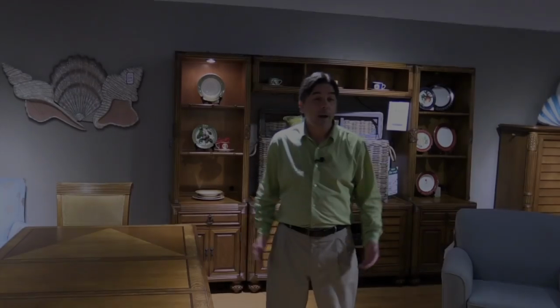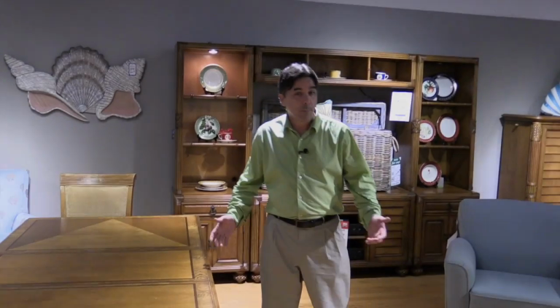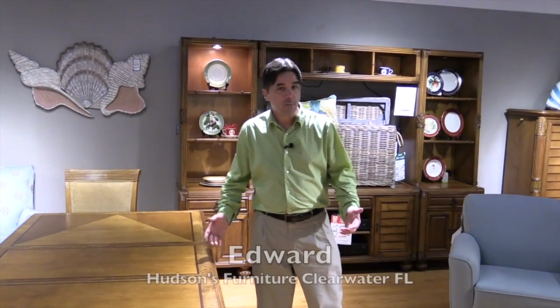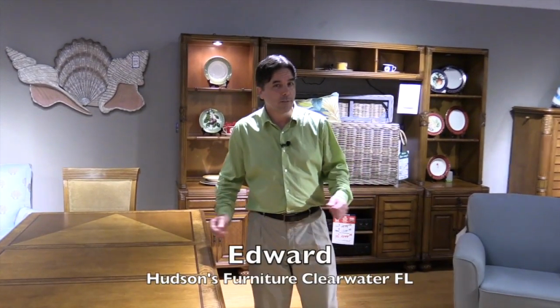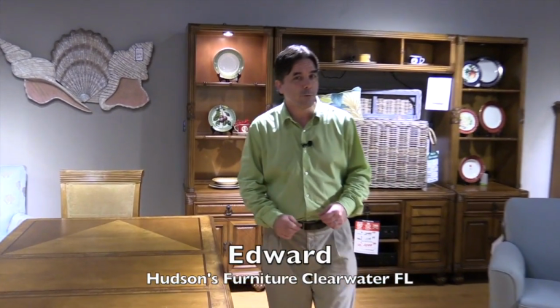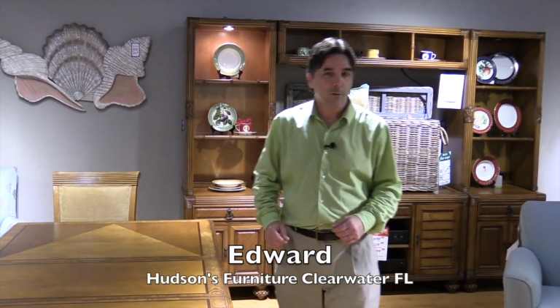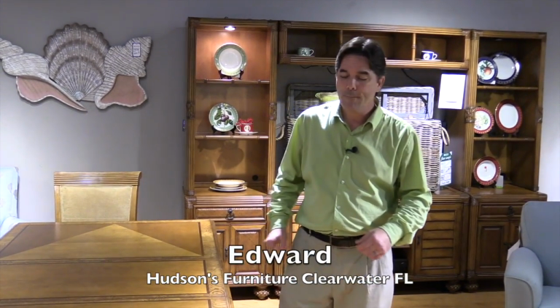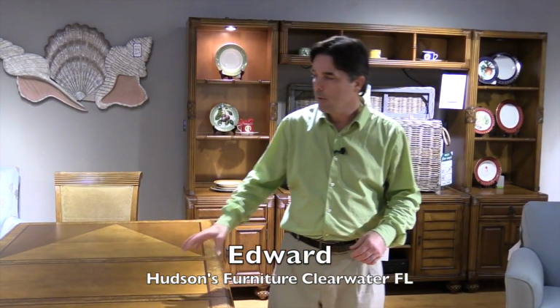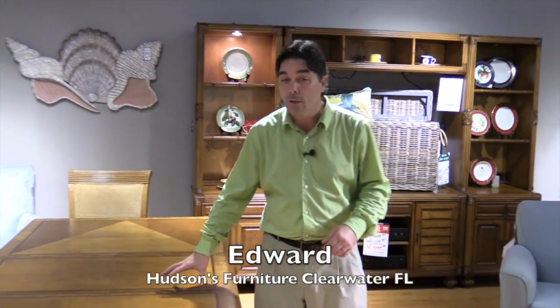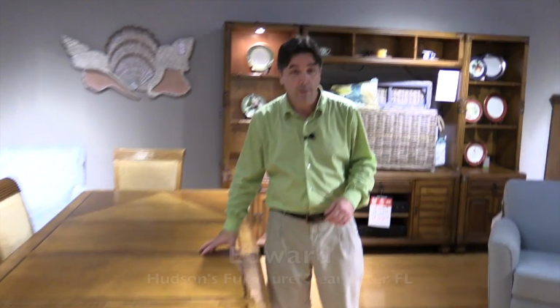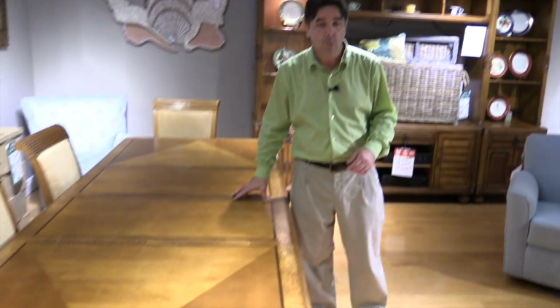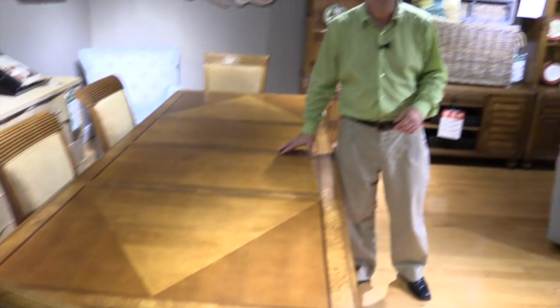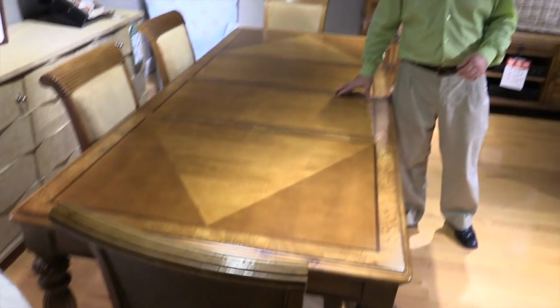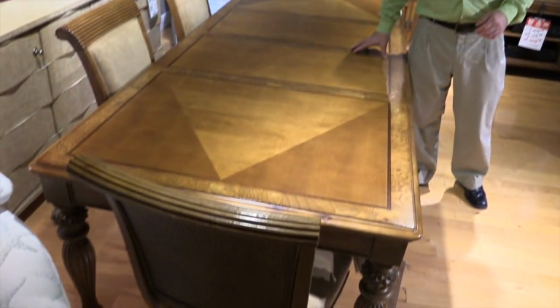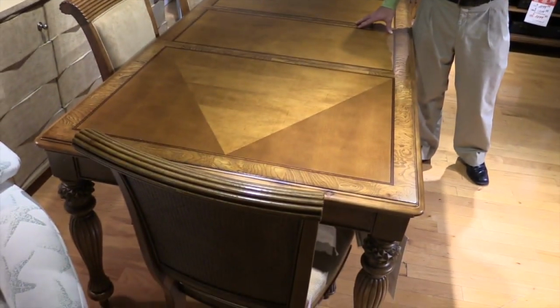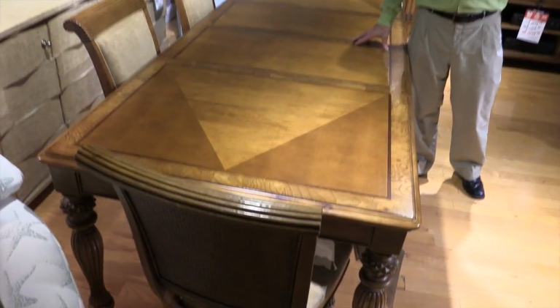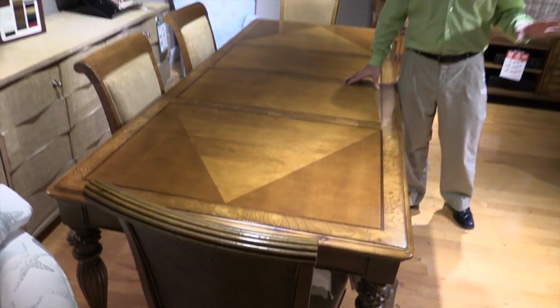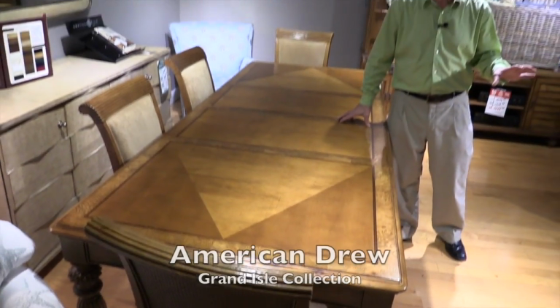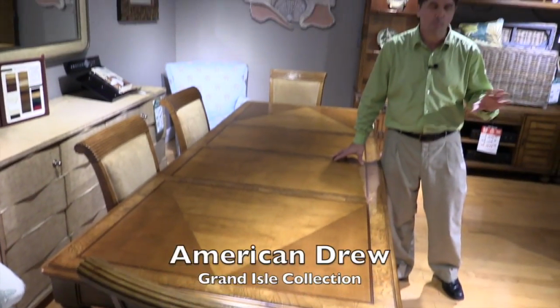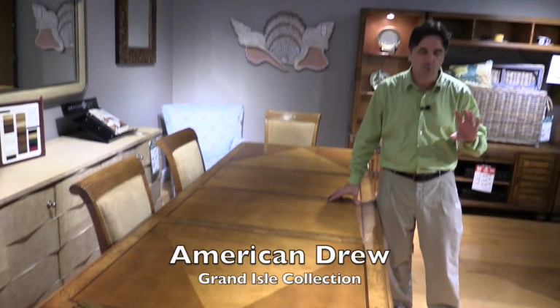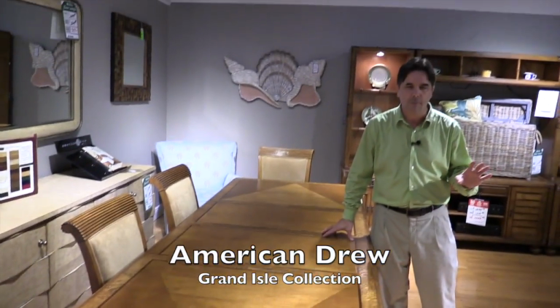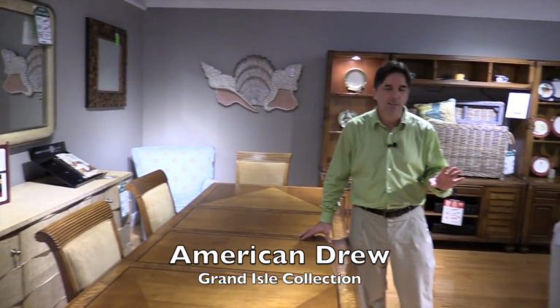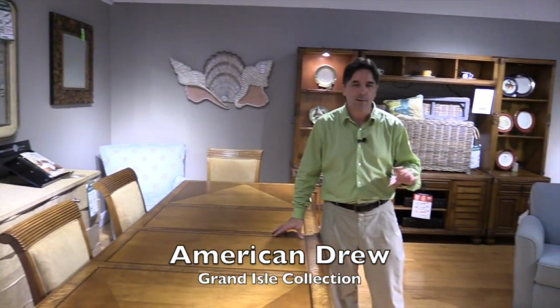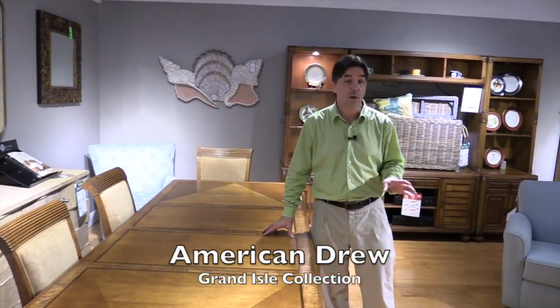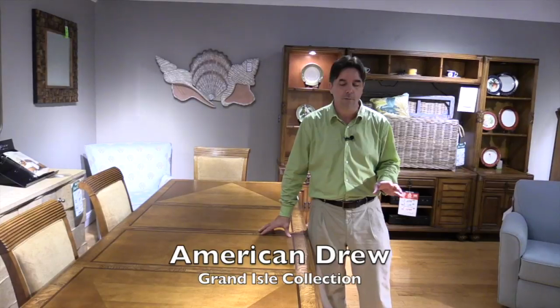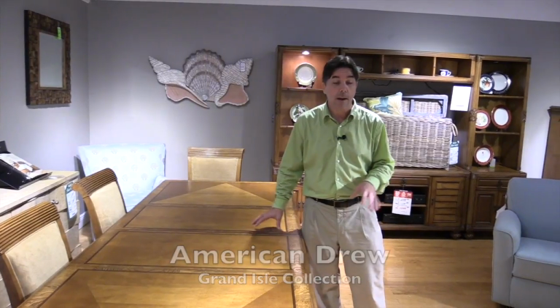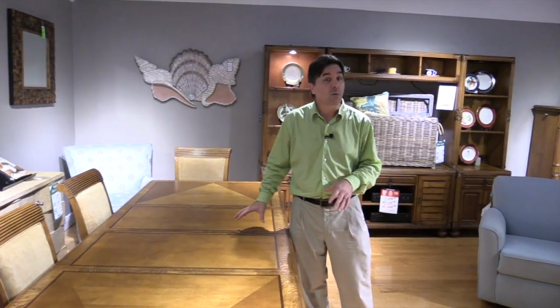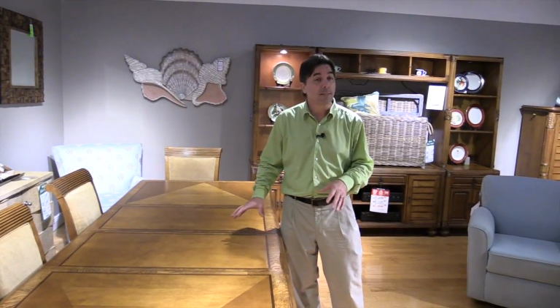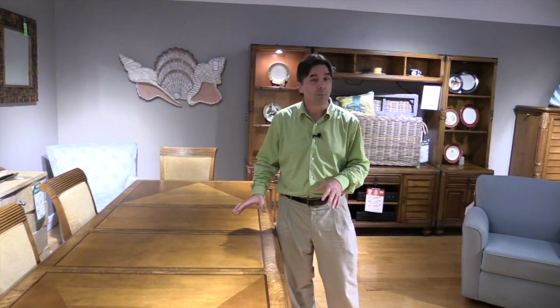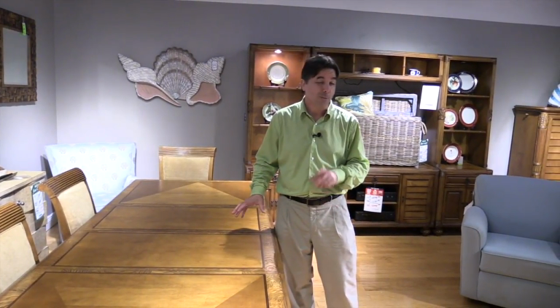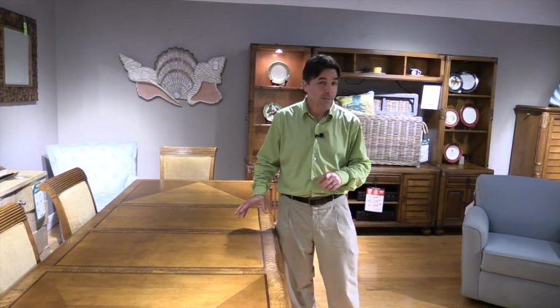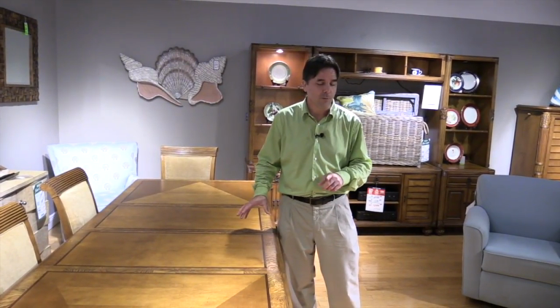Hi, I'm Edward McManus with Hudson's Furniture in Clearwater, Florida. I'm going to show you the American Drew Grand Isle Group. This is a full-service line. American Drew makes a fantastic product — I'm sure all of you have heard of it. Grand Isle is one of their best-selling groups, also one of their best-looking groups.